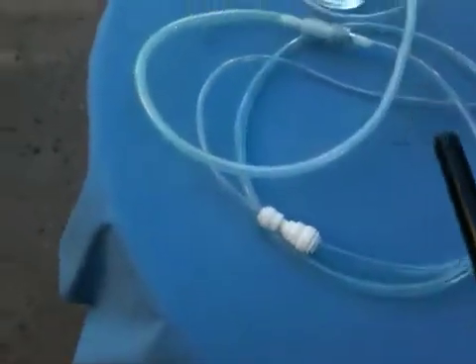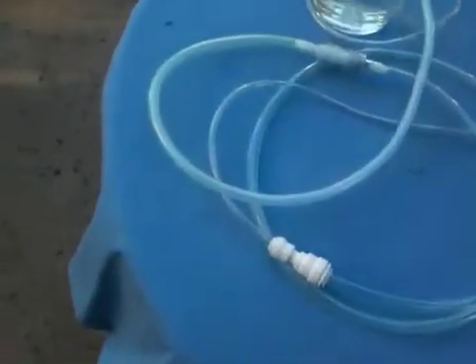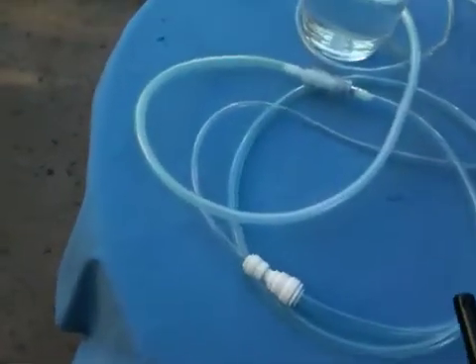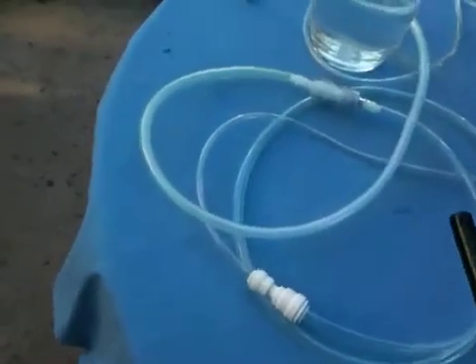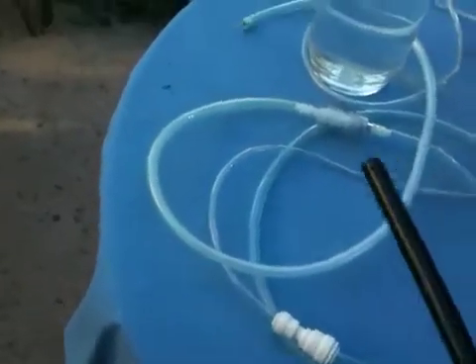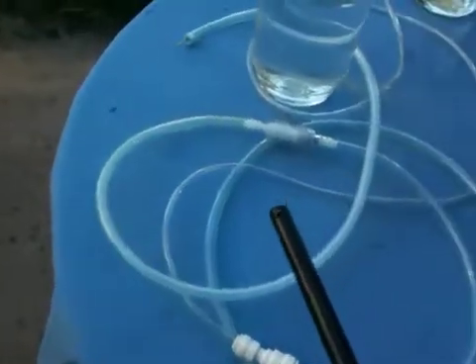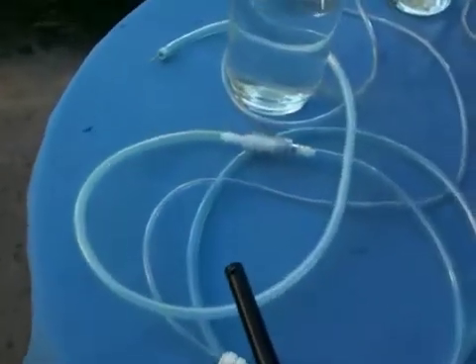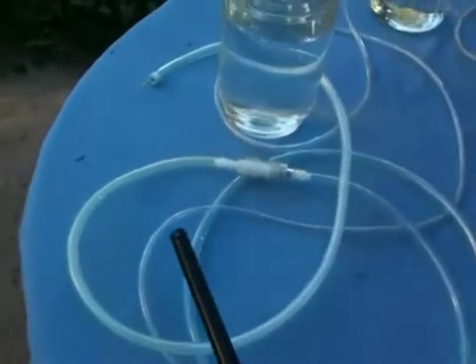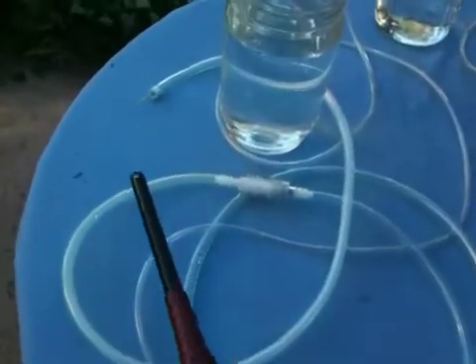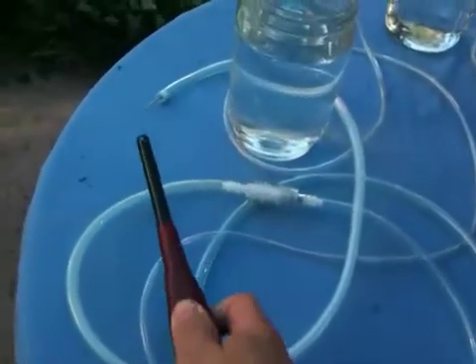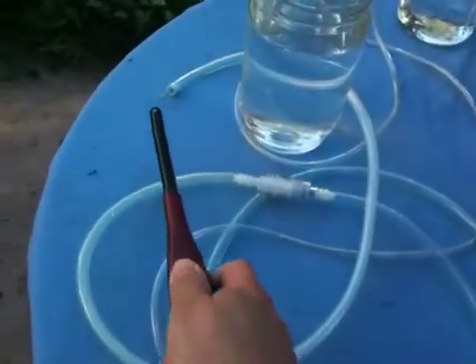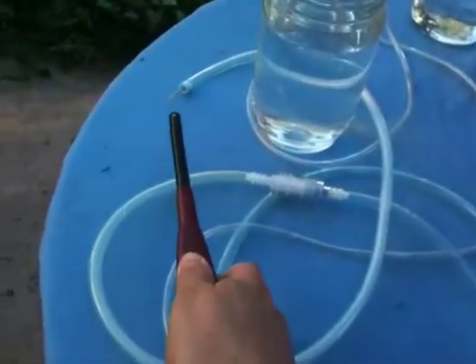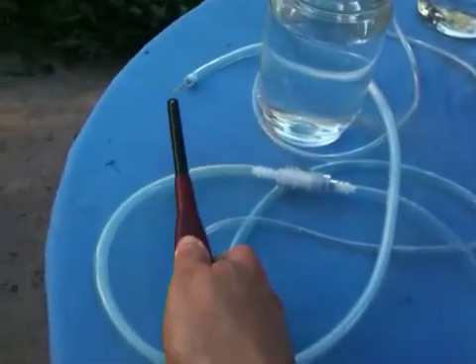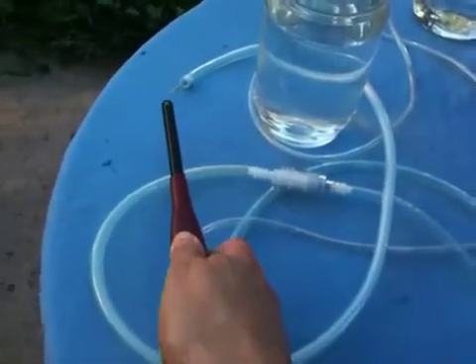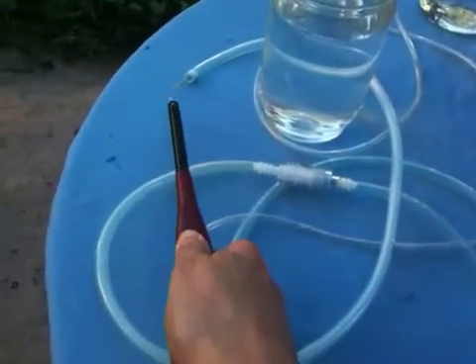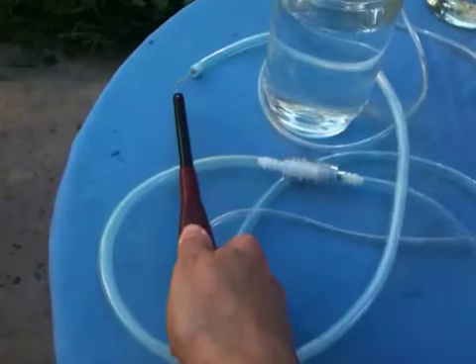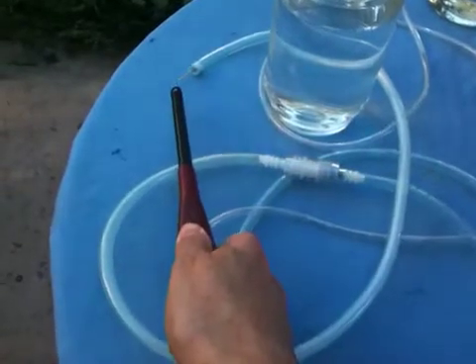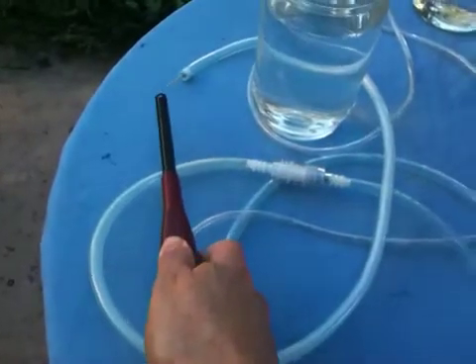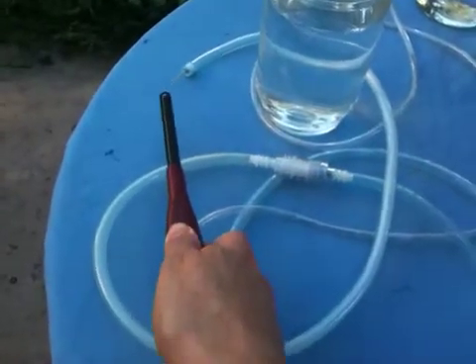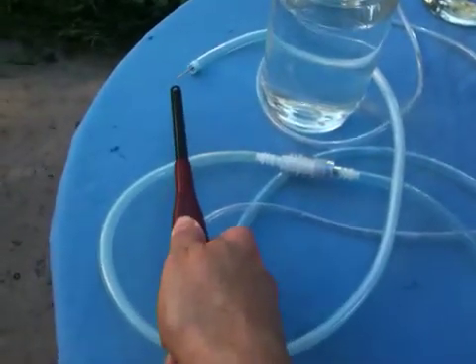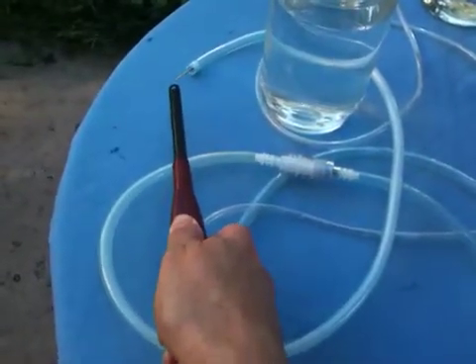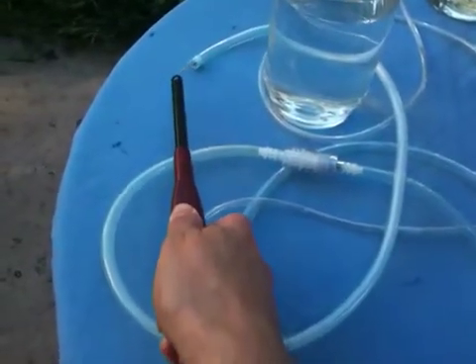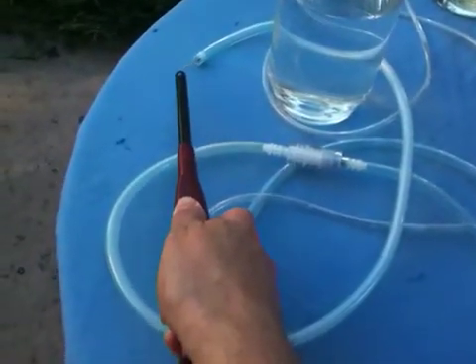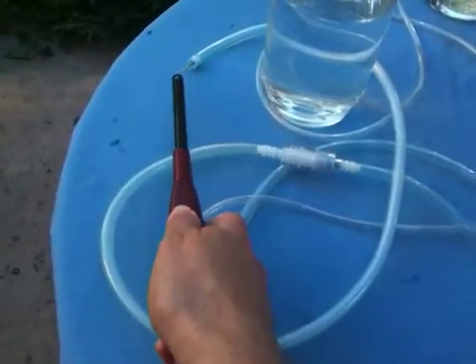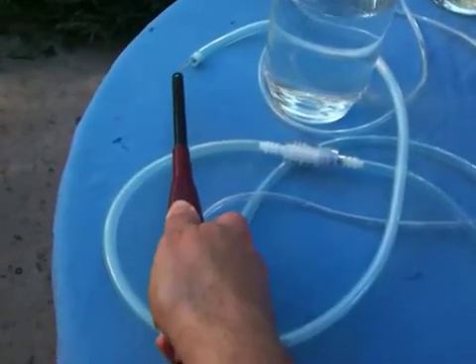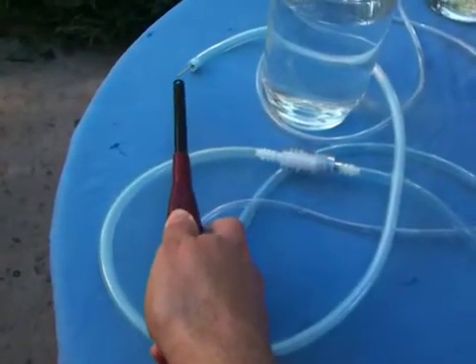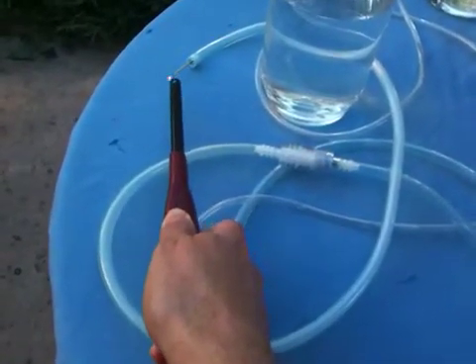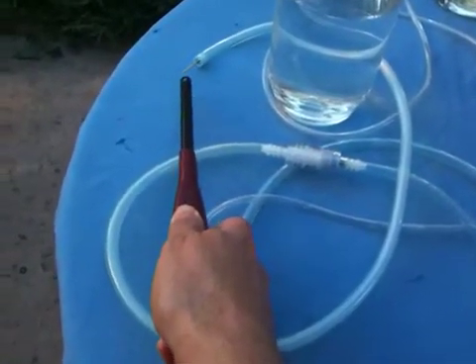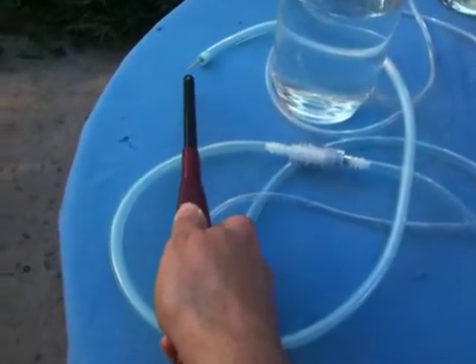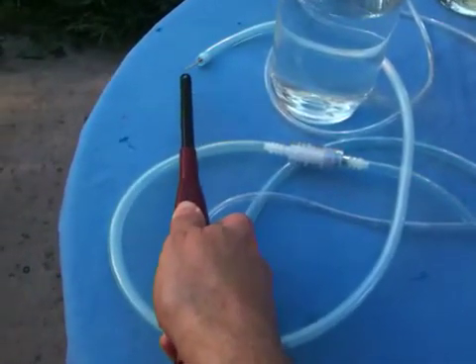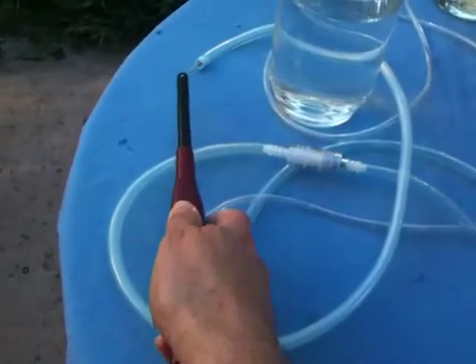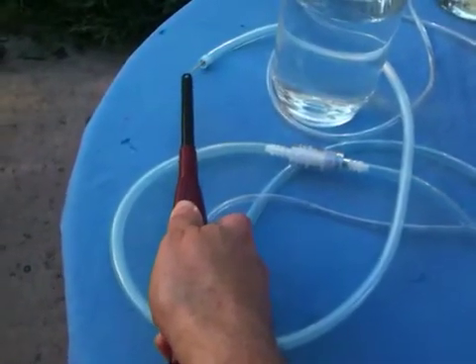Flashback arrester worked — did you see that? I just don't have enough pressure. It's kind of windy out here right now.